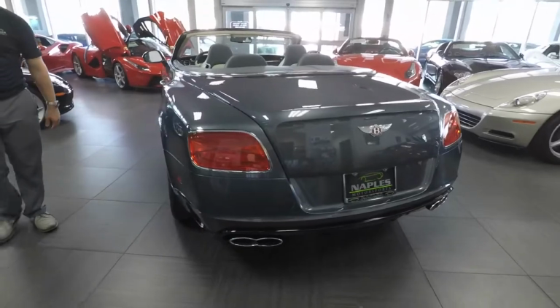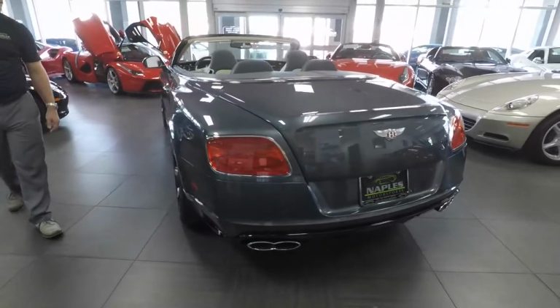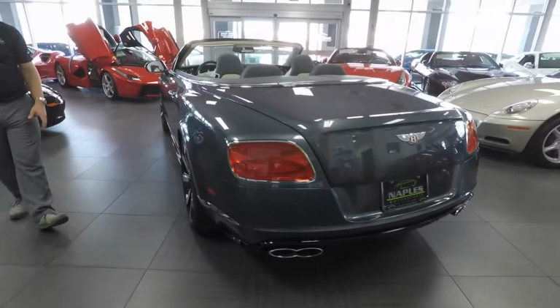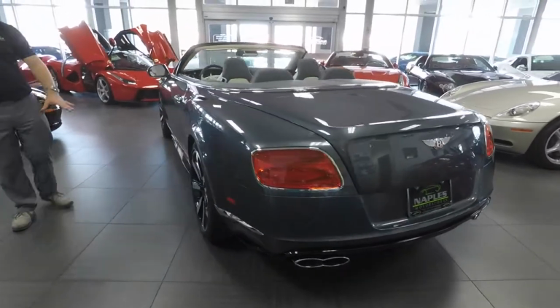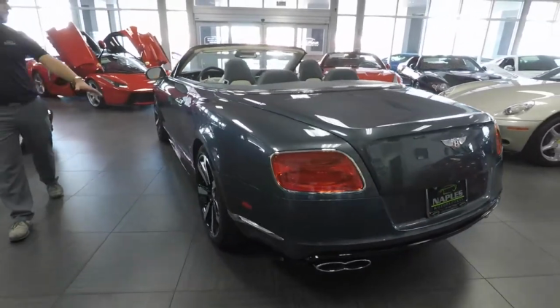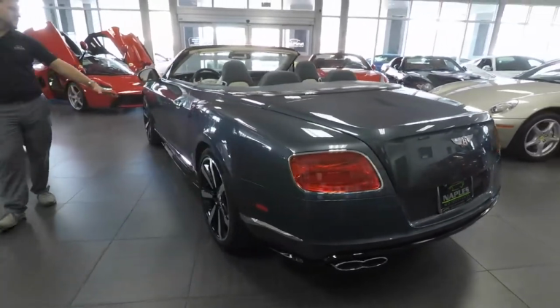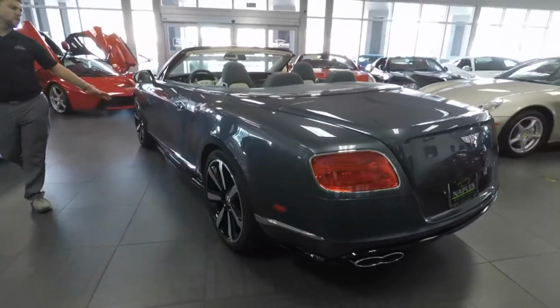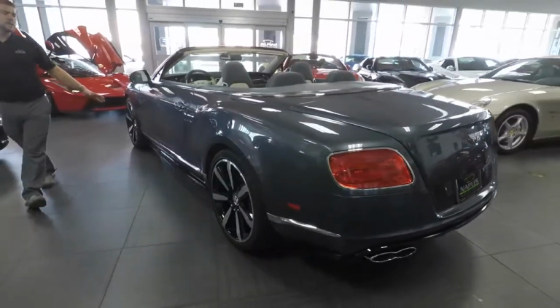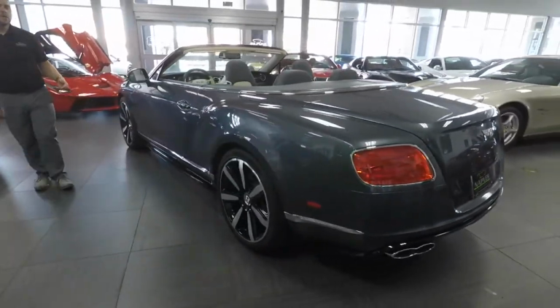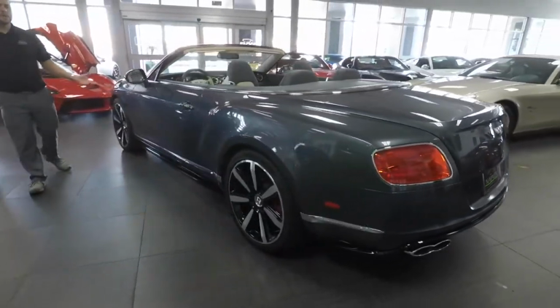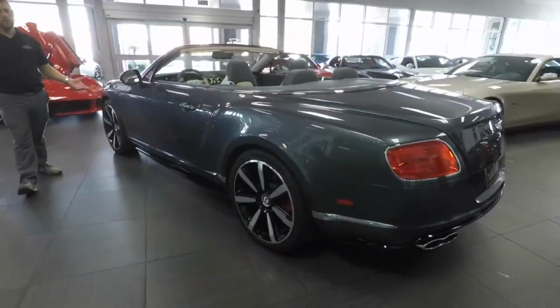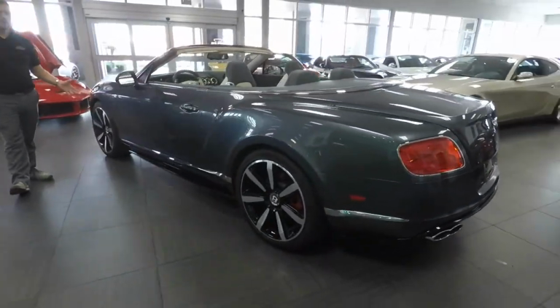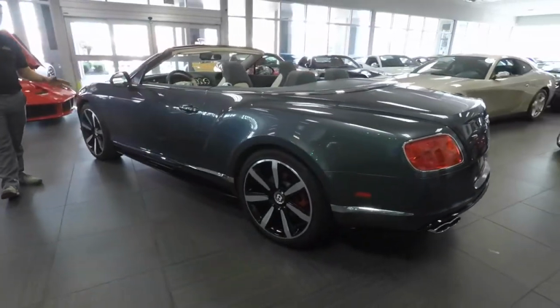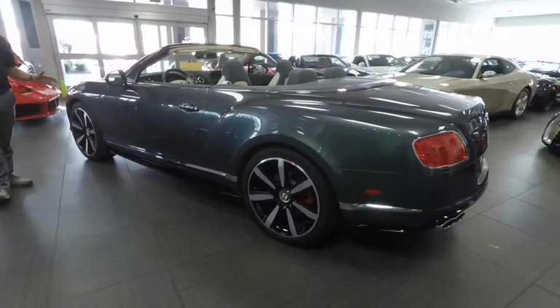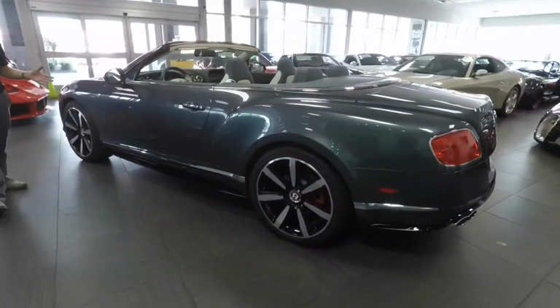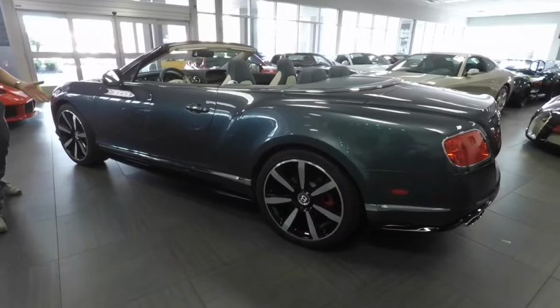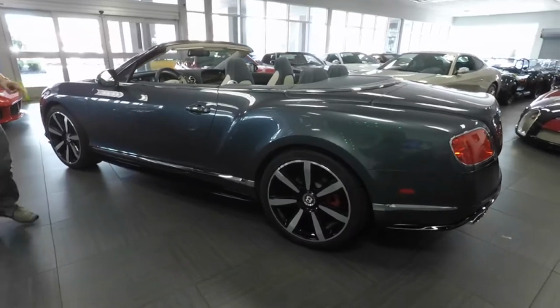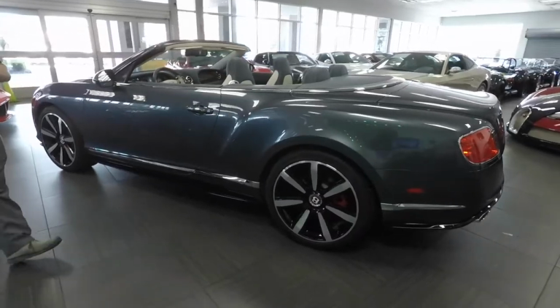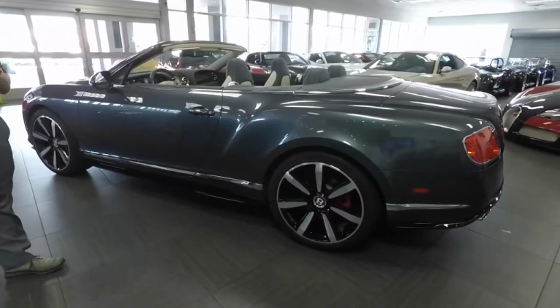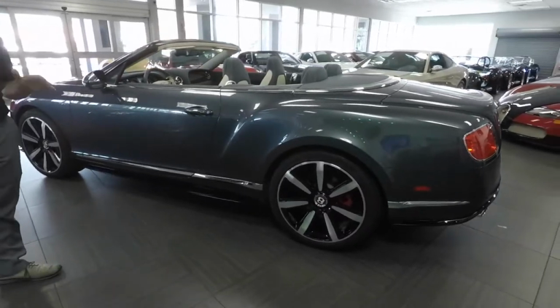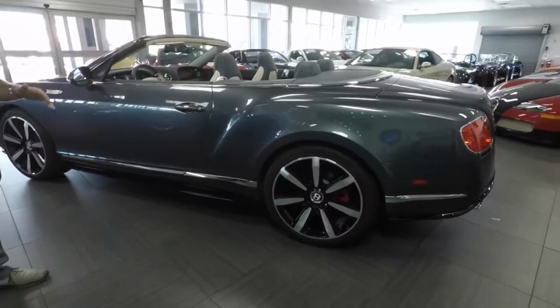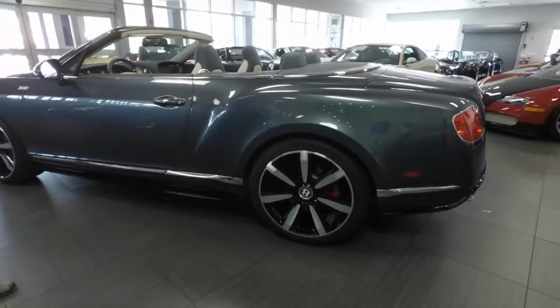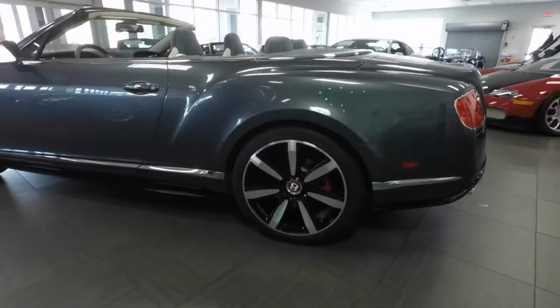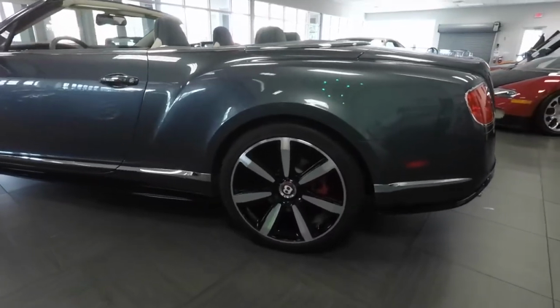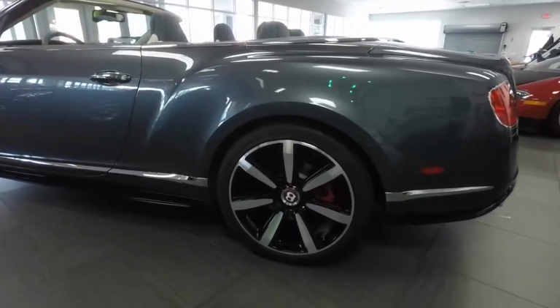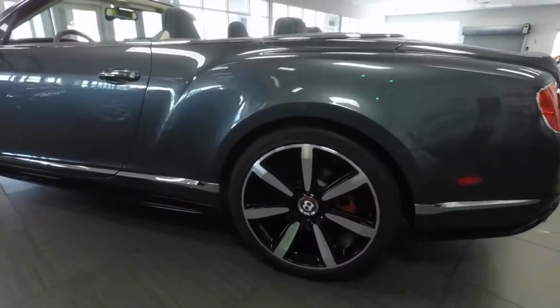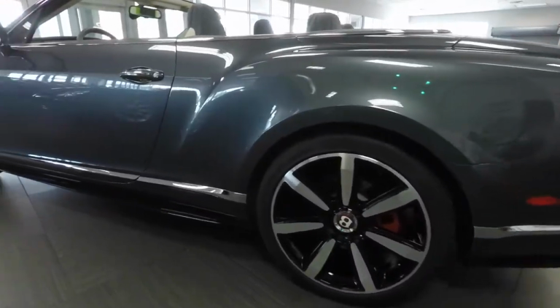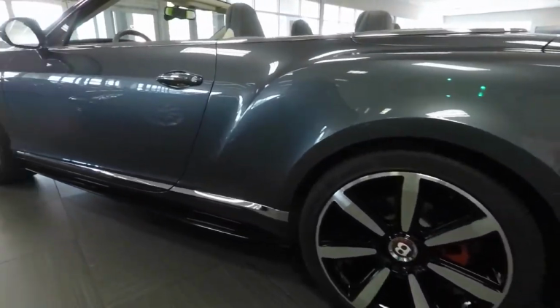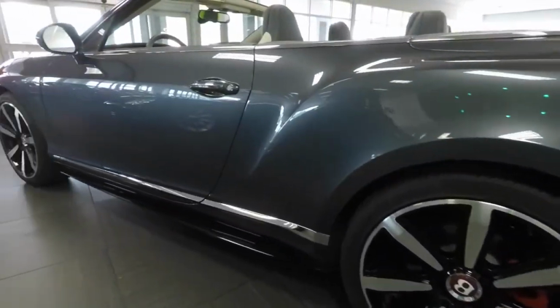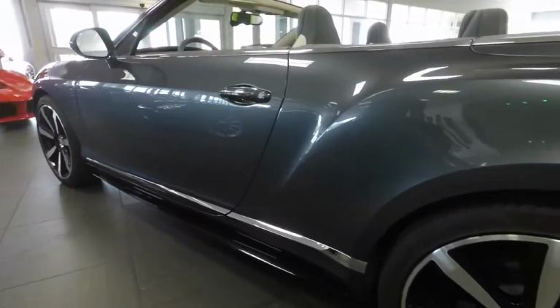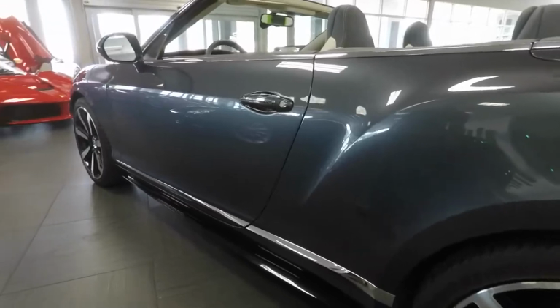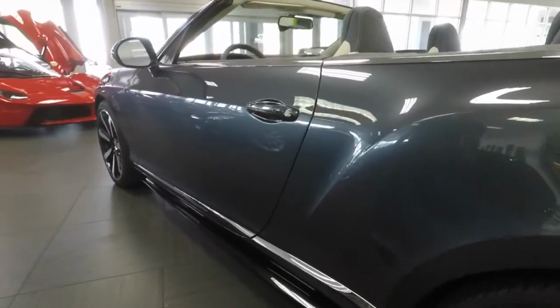Coming around to the driver's side of the car, if you look down the car, the thing I want to point out on this particular car is the condition. The car is just in very, very good condition — there's no dents, dings, scratches, or anything that would be a concern.